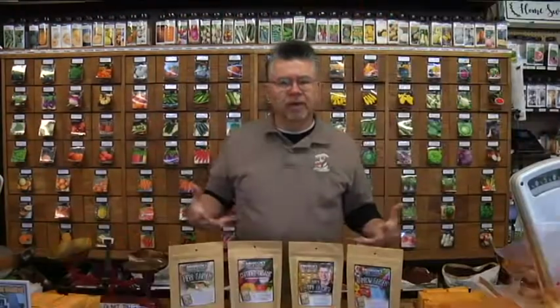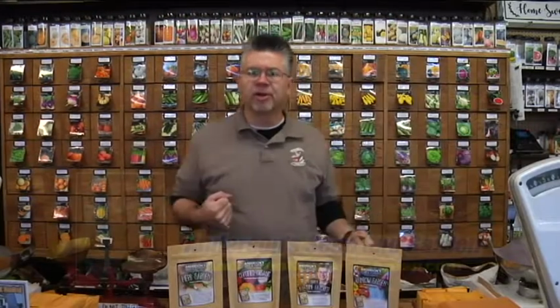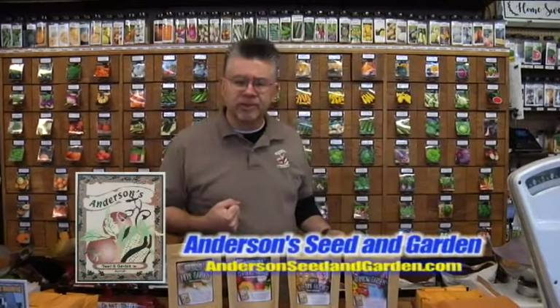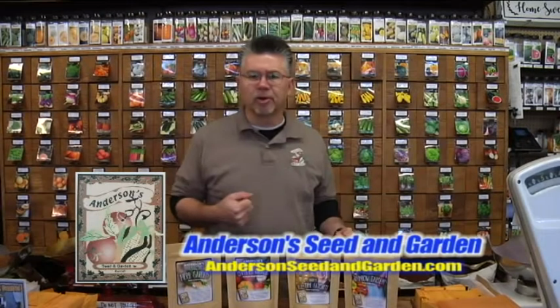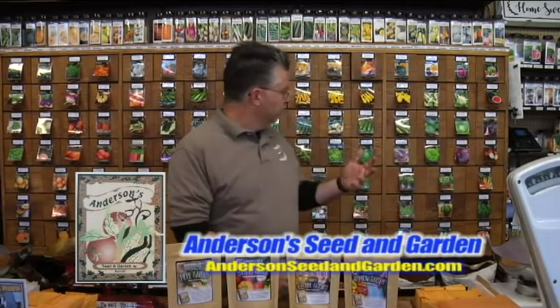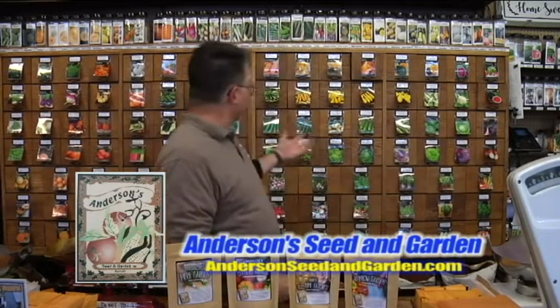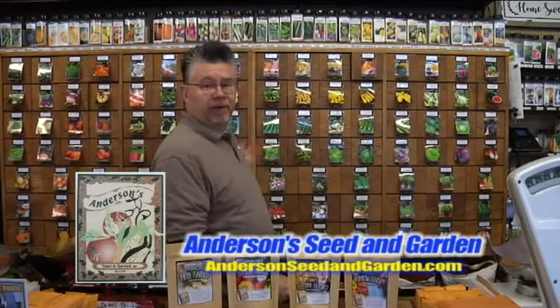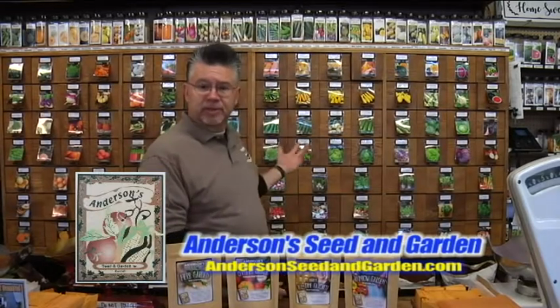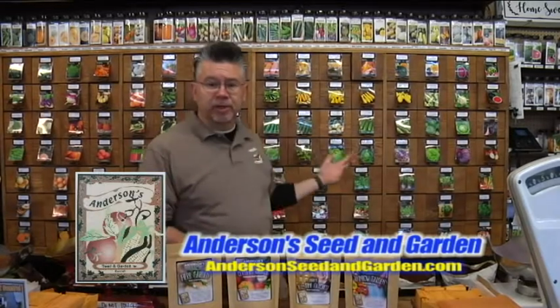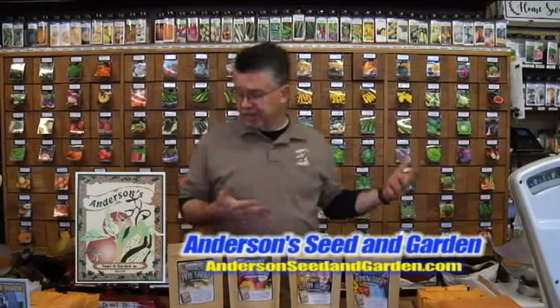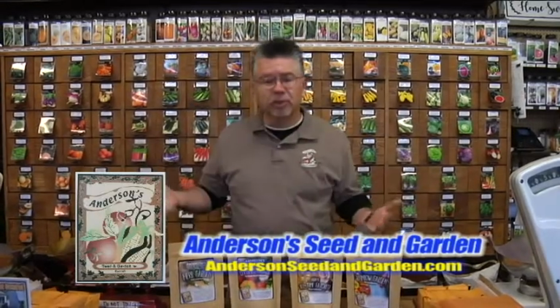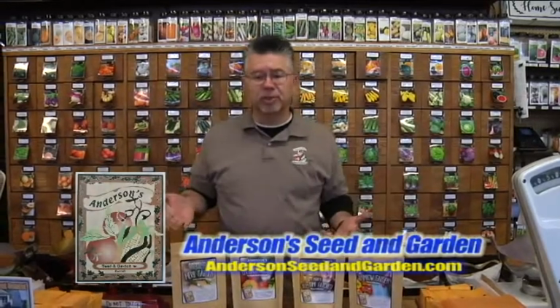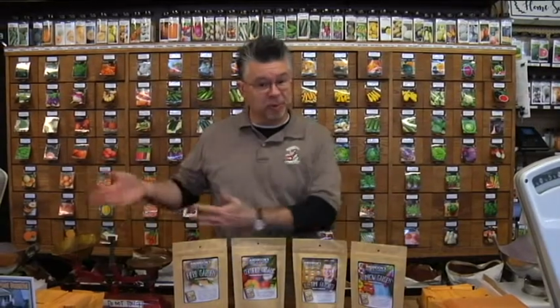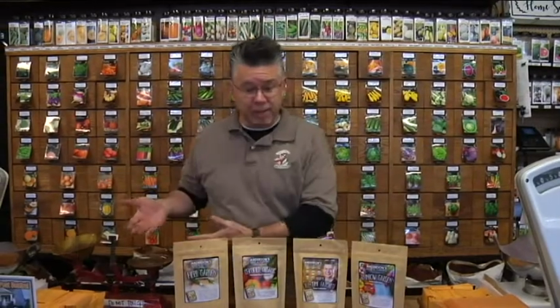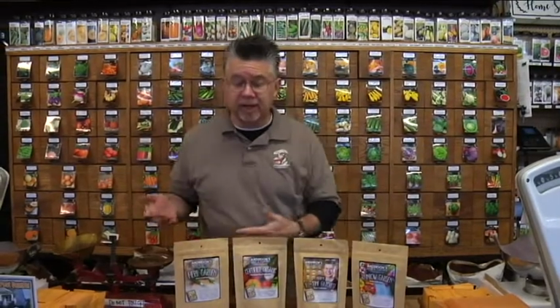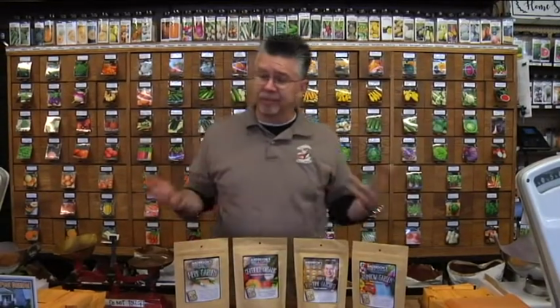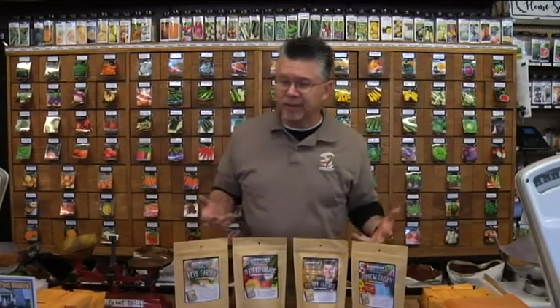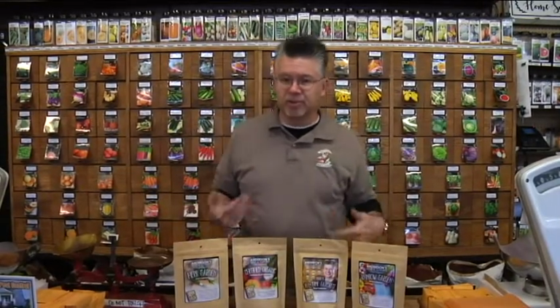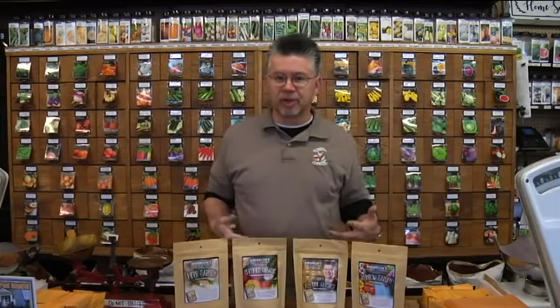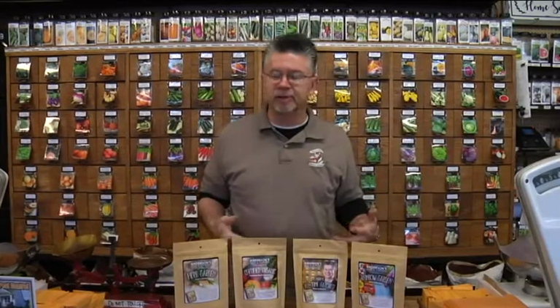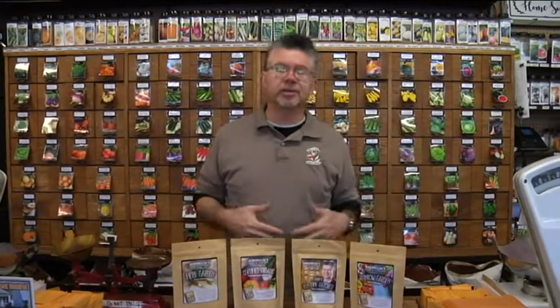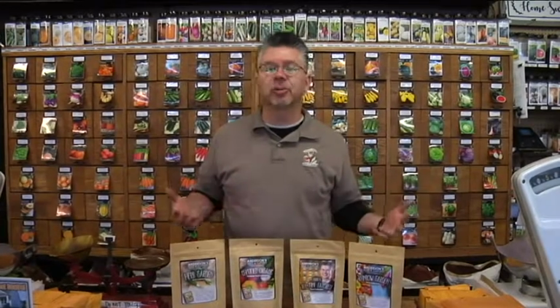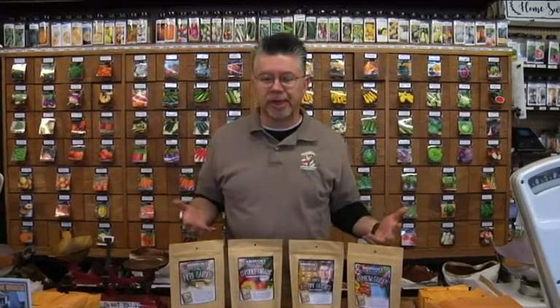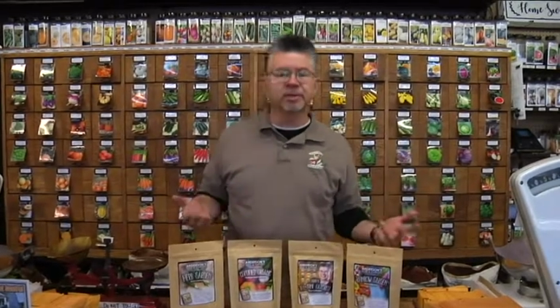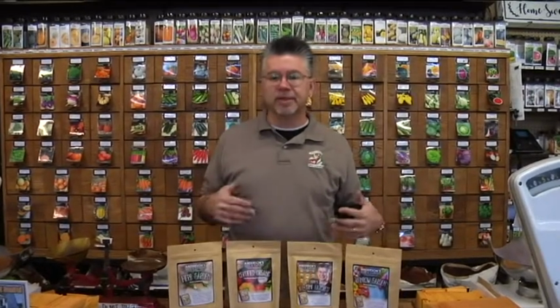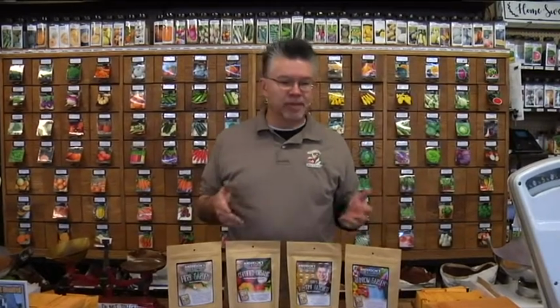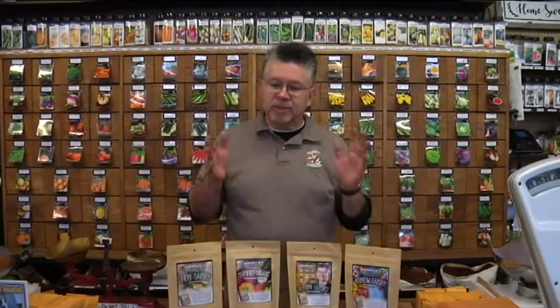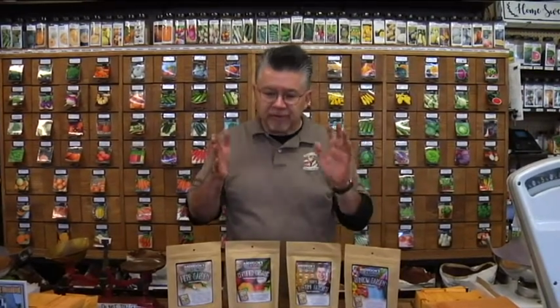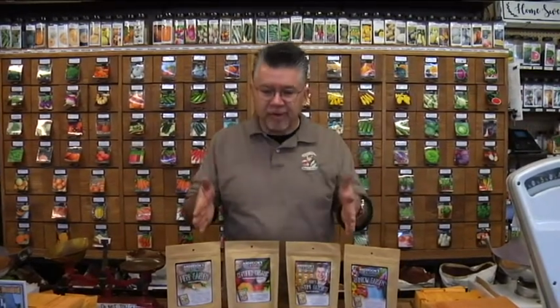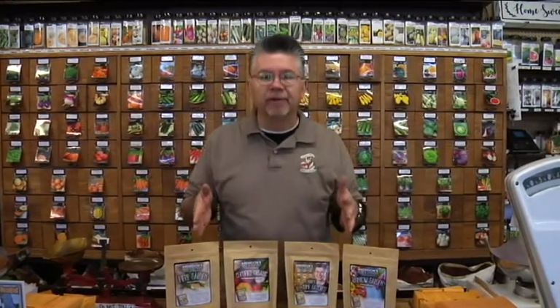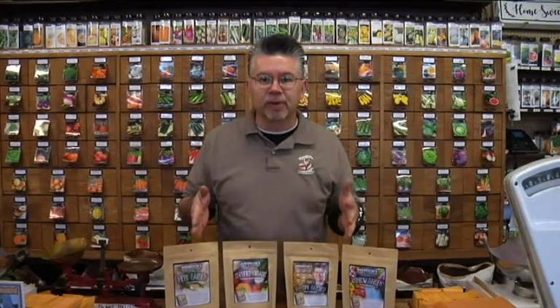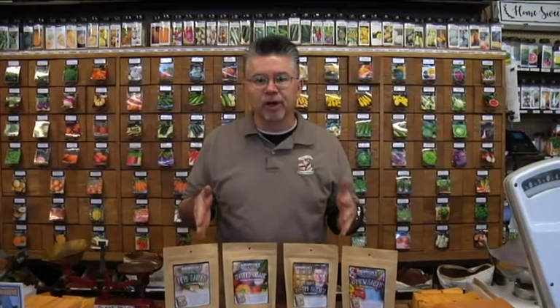Here at Anderson Seed and Garden we have all of our bulk vegetable seeds where you can come in and get what you want. We'll just weigh it up on our scales, but a lot of times our customers will come in and they're just not sure what to plant. They just want something easy, something that's going to fill their 500 square foot garden.